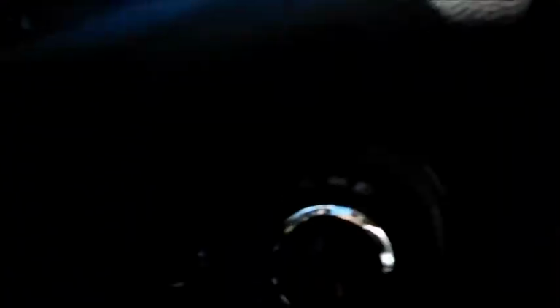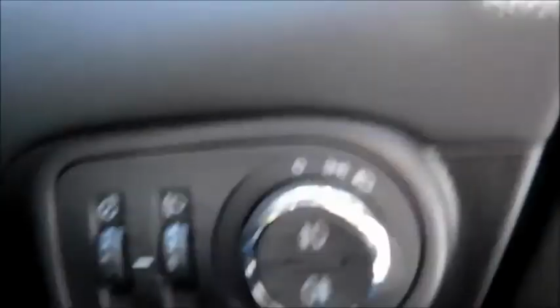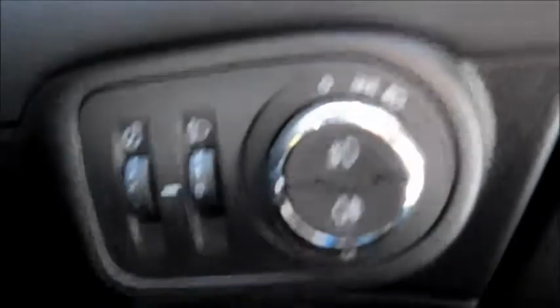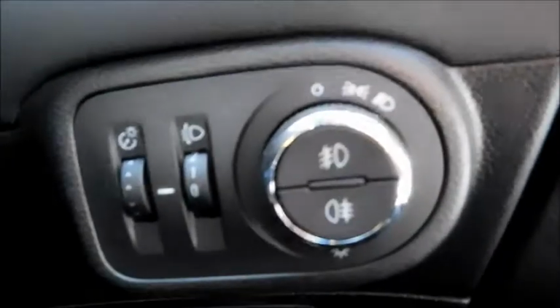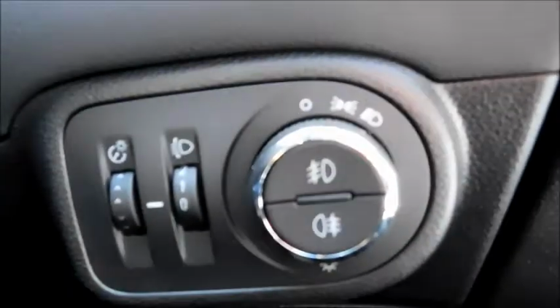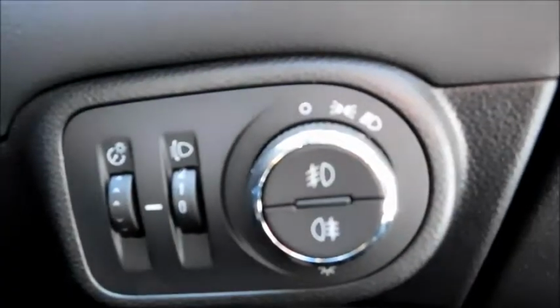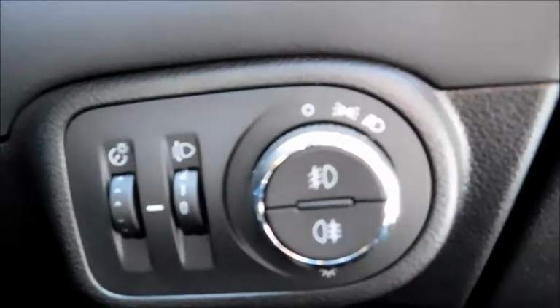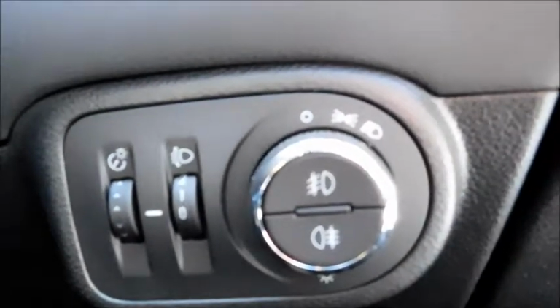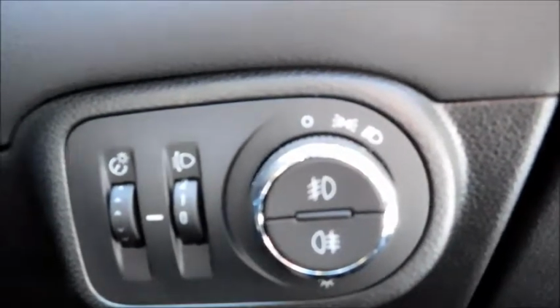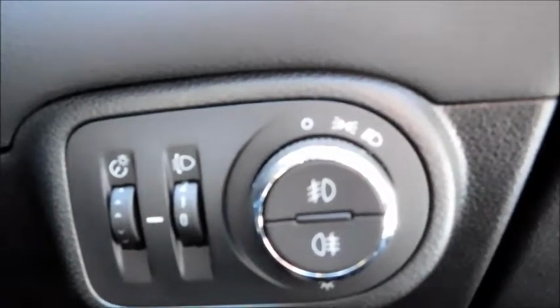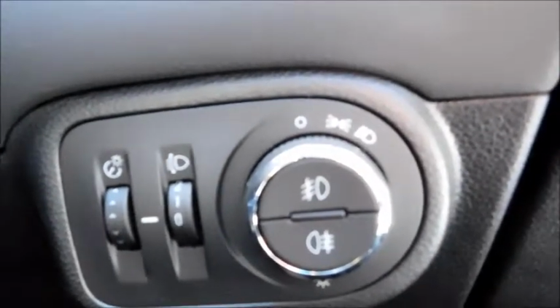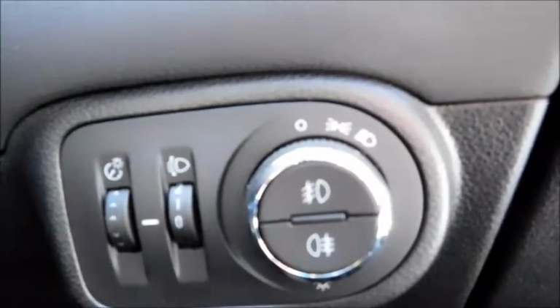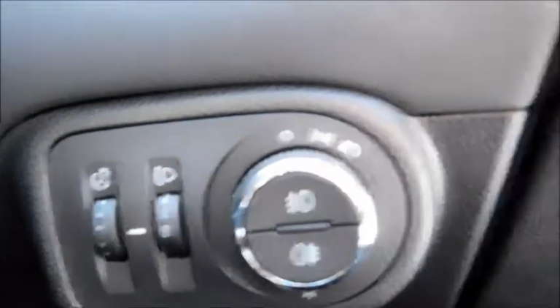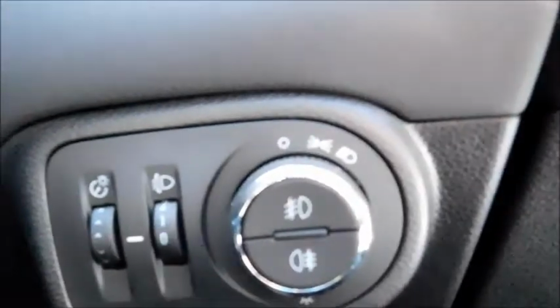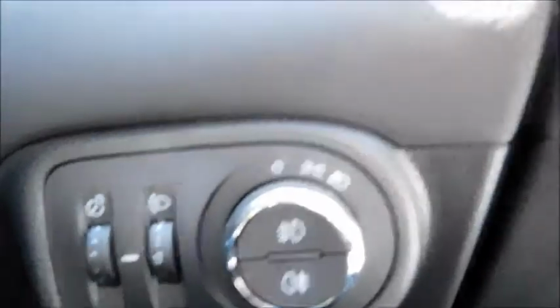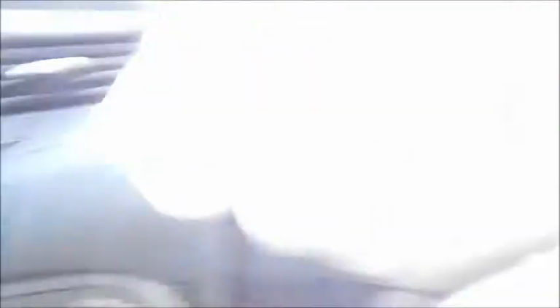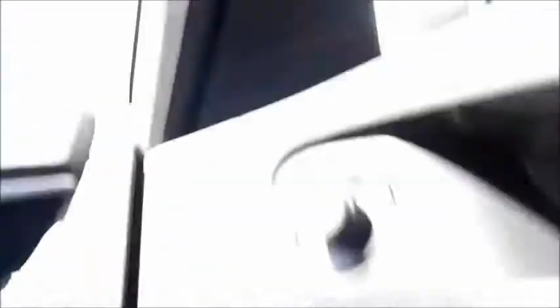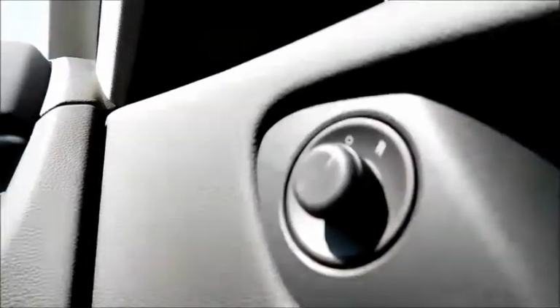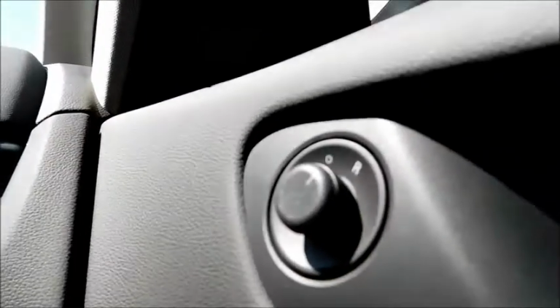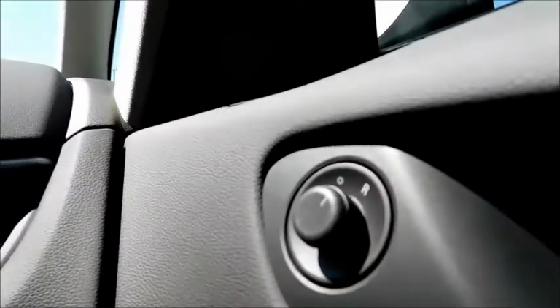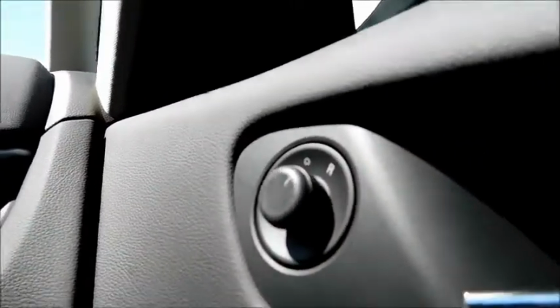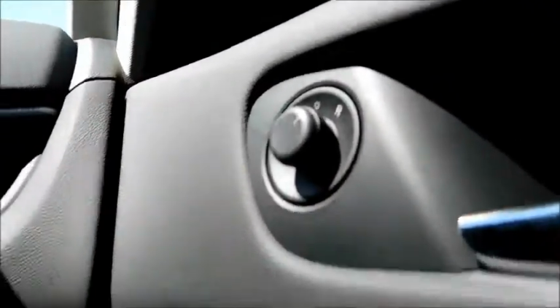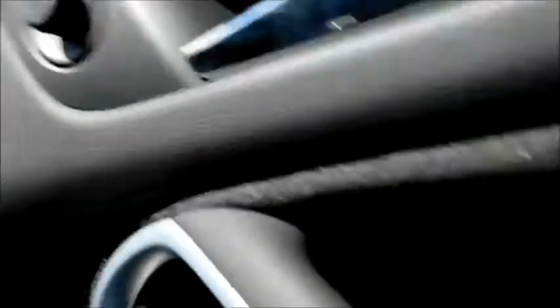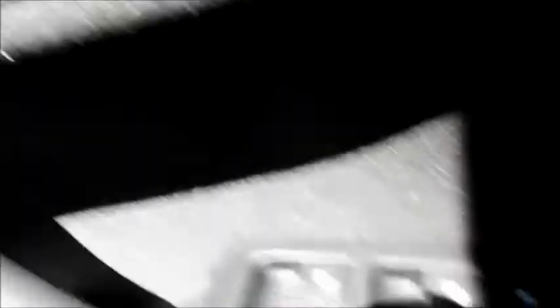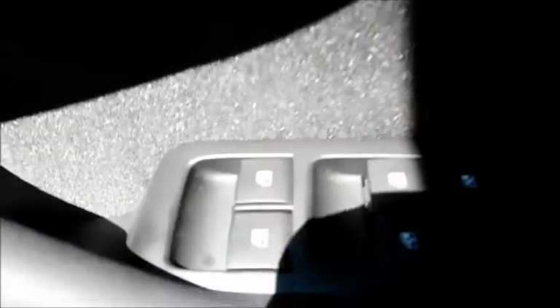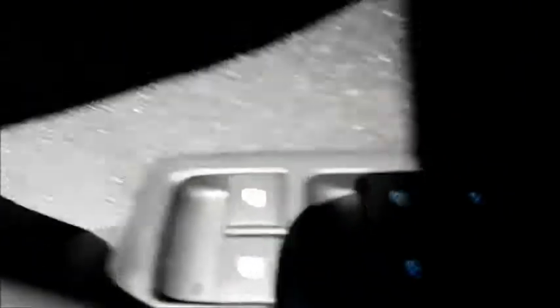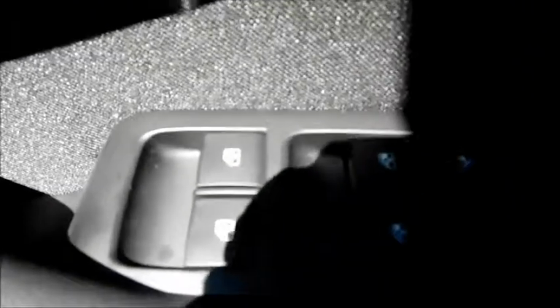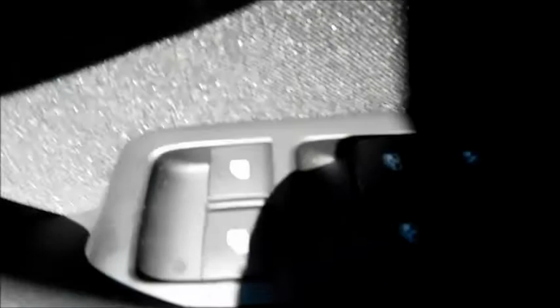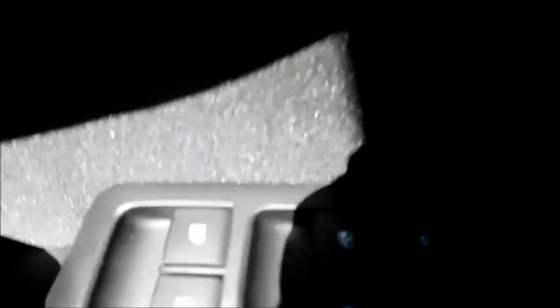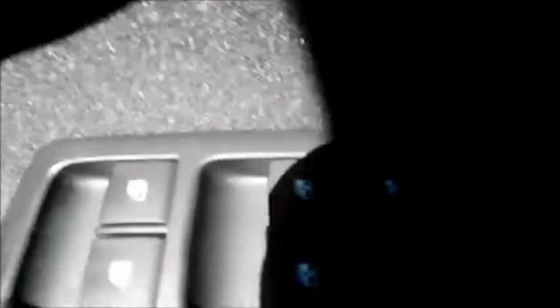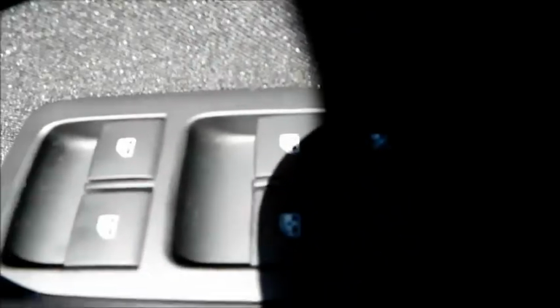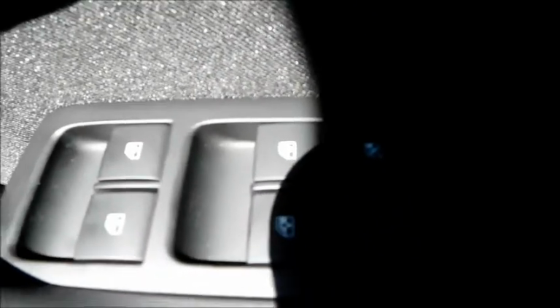Down here you'll find controls to your headlights, front and rear fog lights, and side lights. Electric door mirror controls are here, and you'll also find controls to all four electric windows with a child lock on the window in the door.